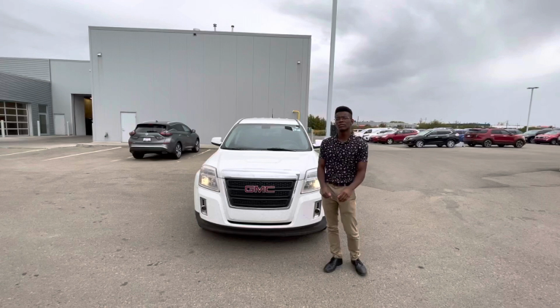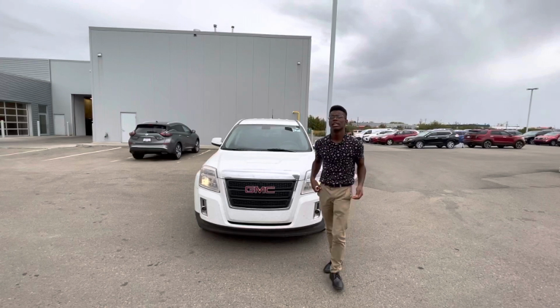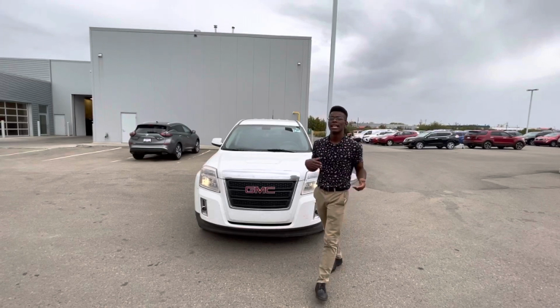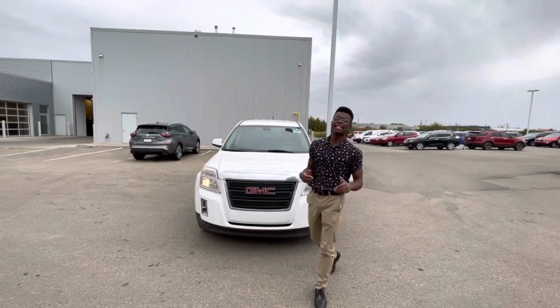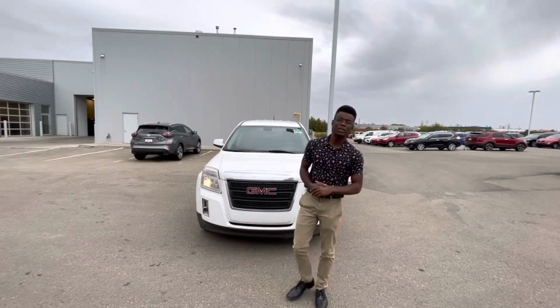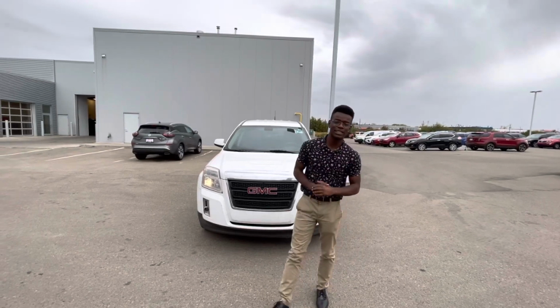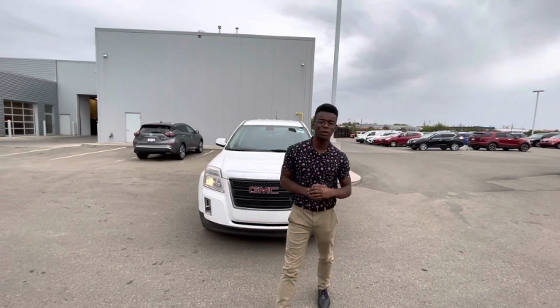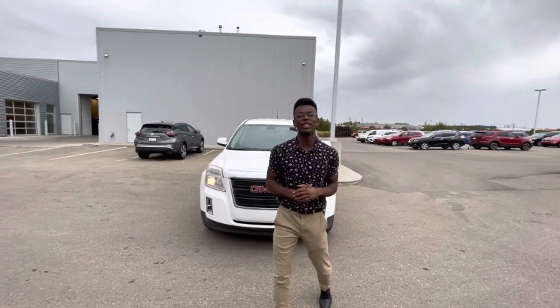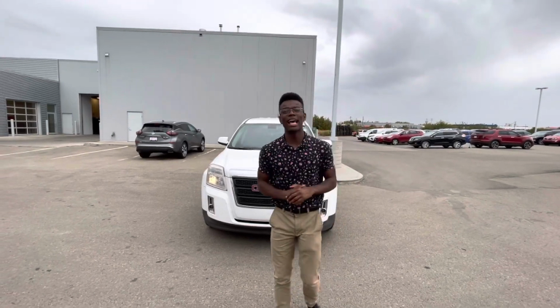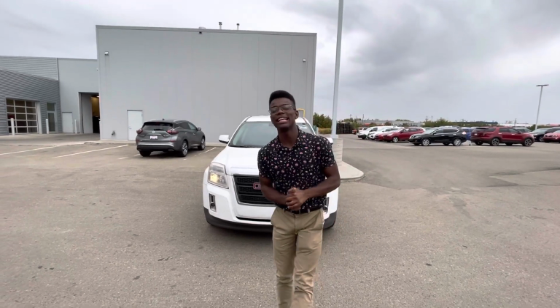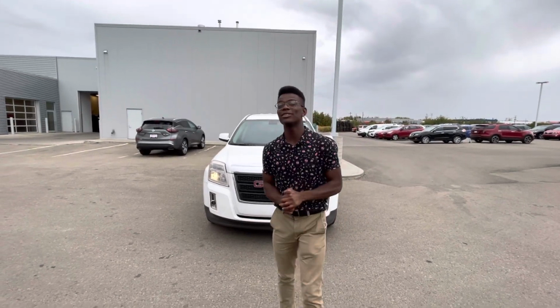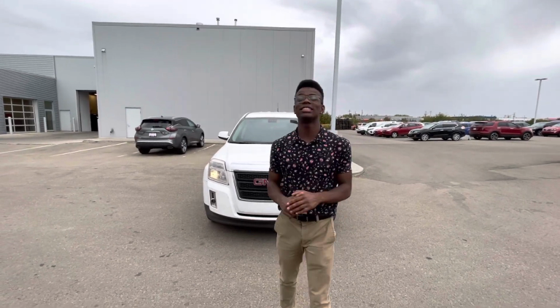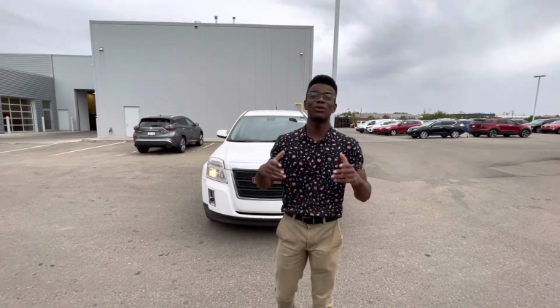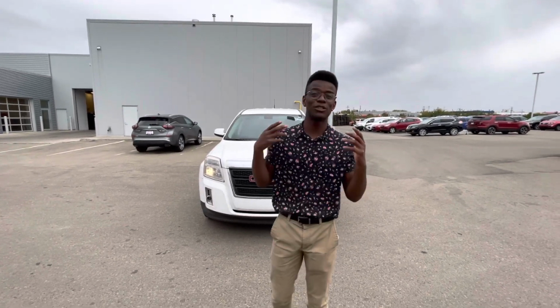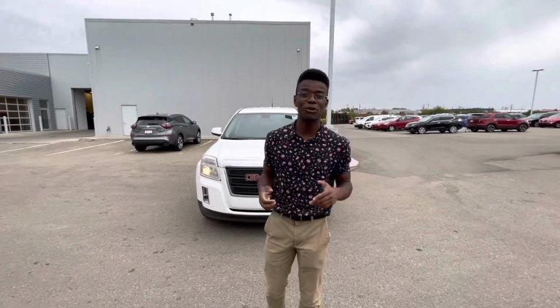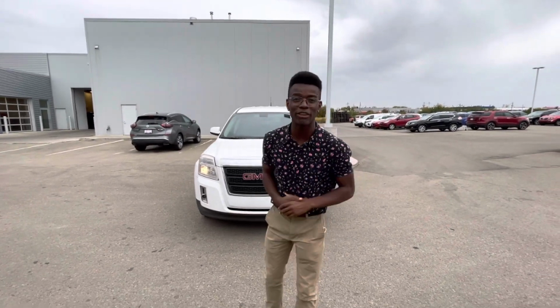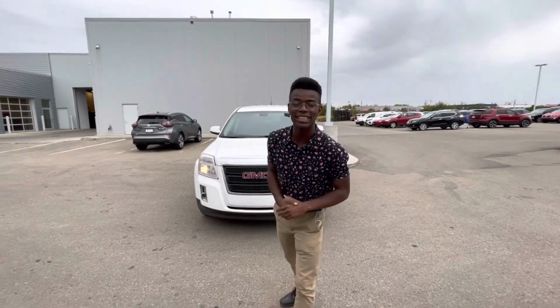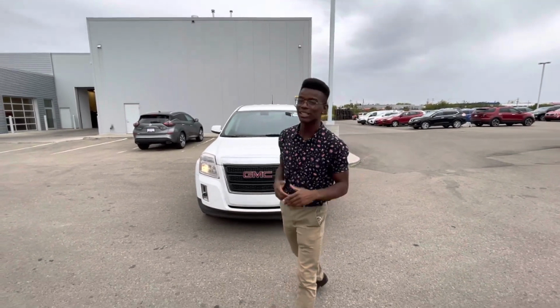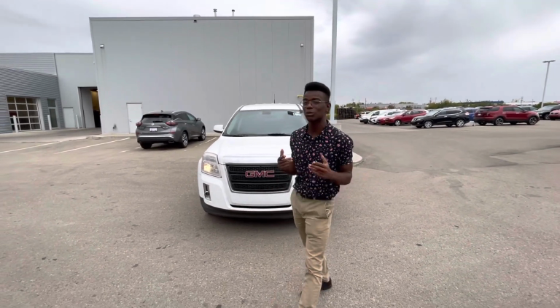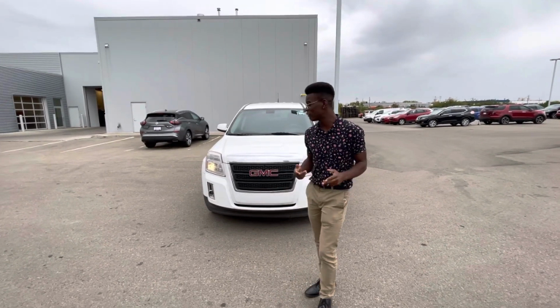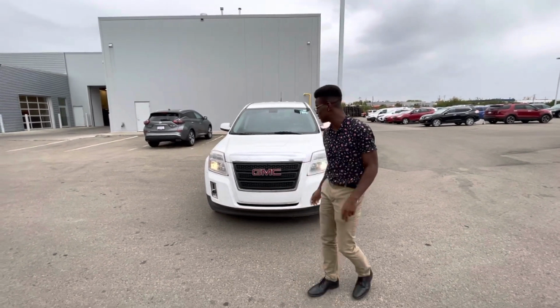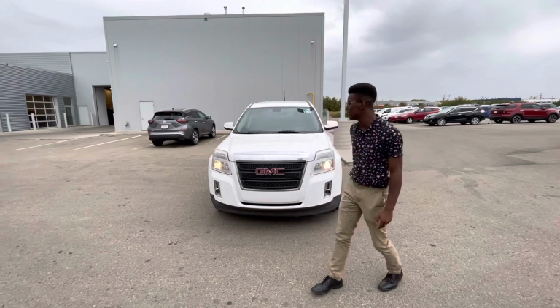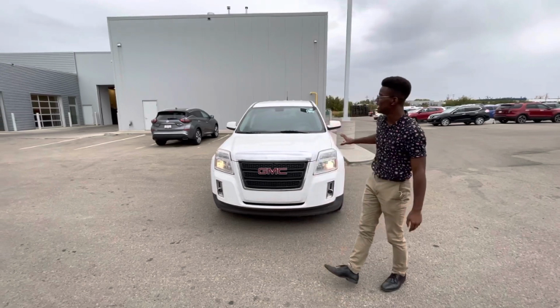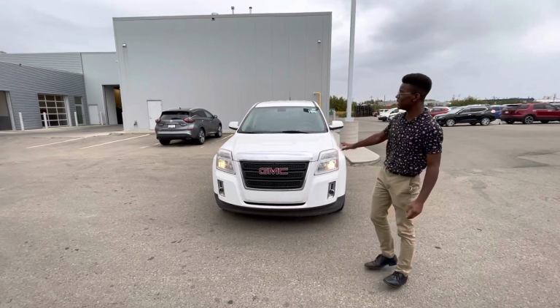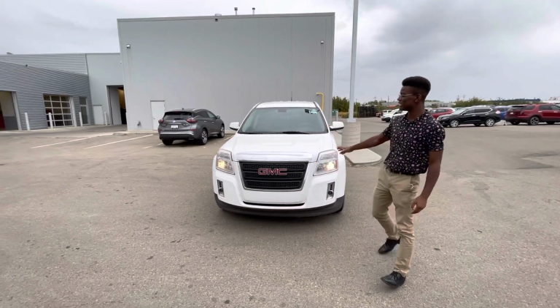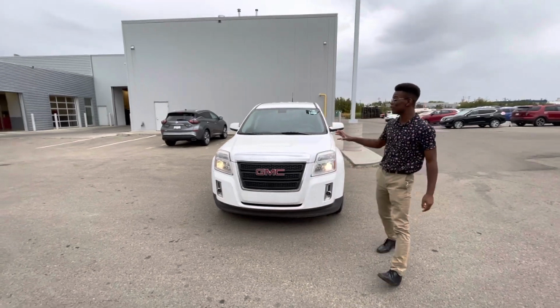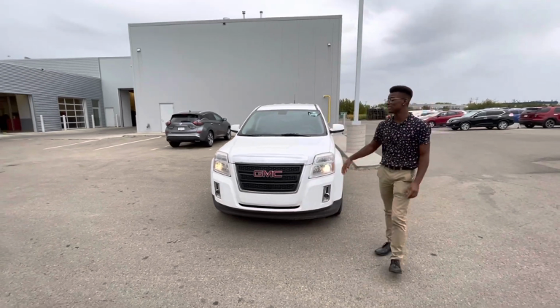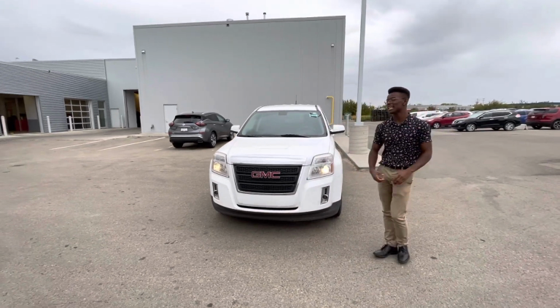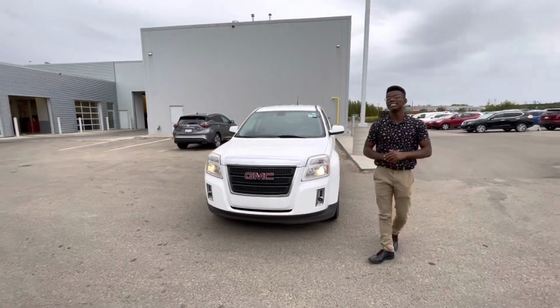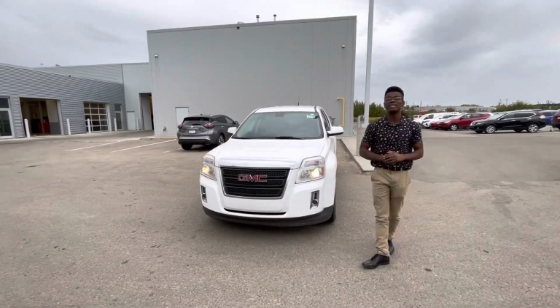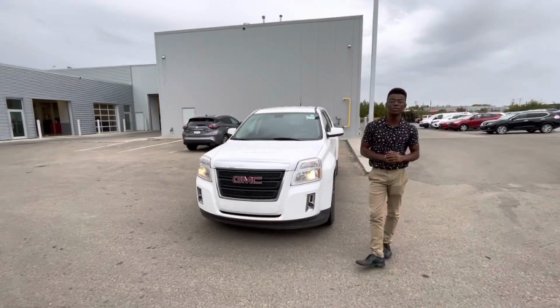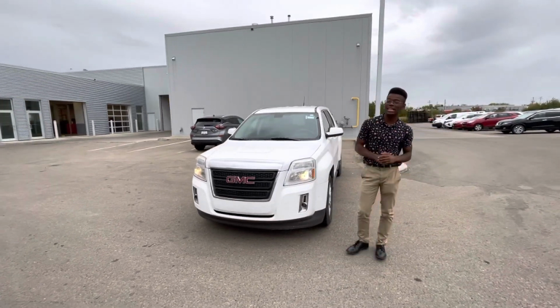Hey Caprice, it's Roland here at LA Nissan. Just wanted to show you a vehicle that's going to work perfect for you. Here it is — a 2010 GMC Terrain.